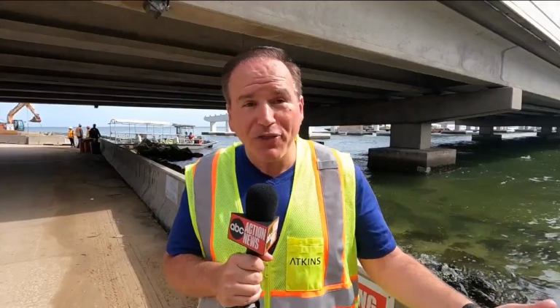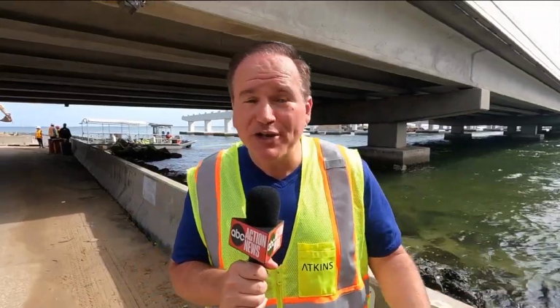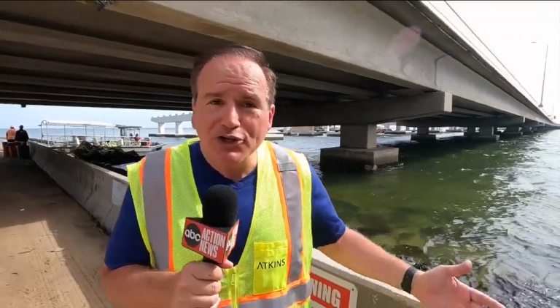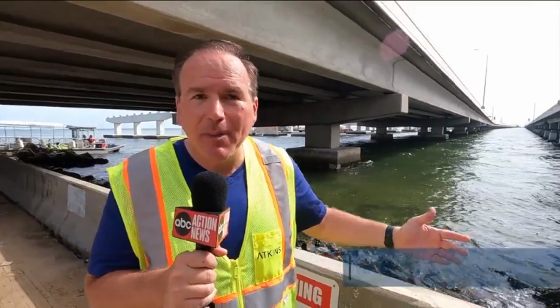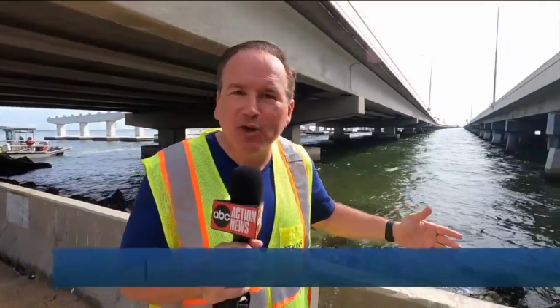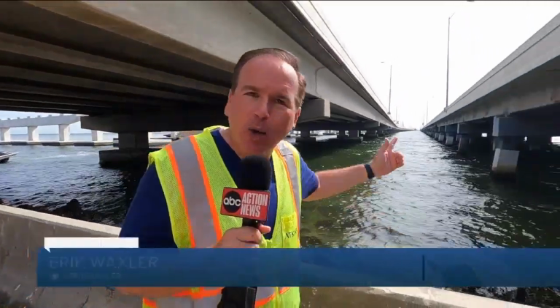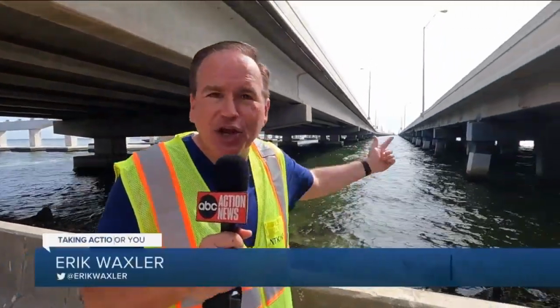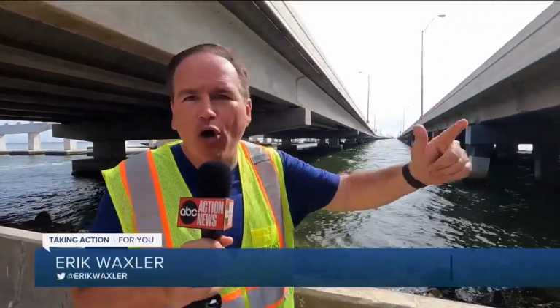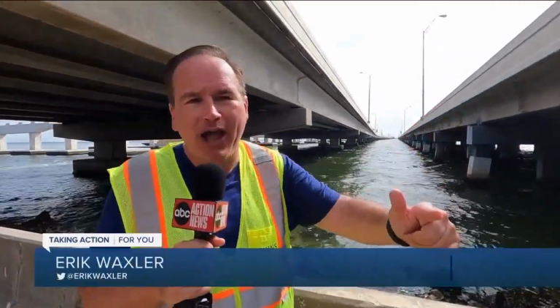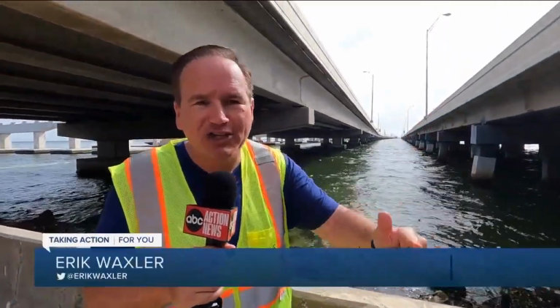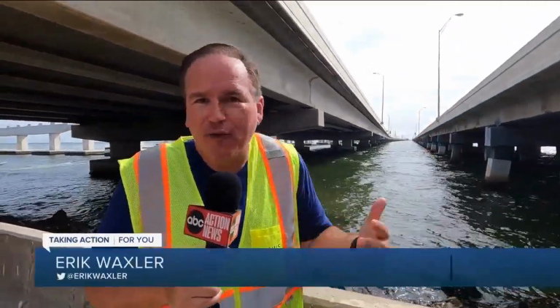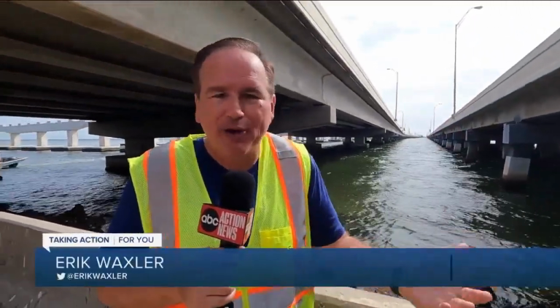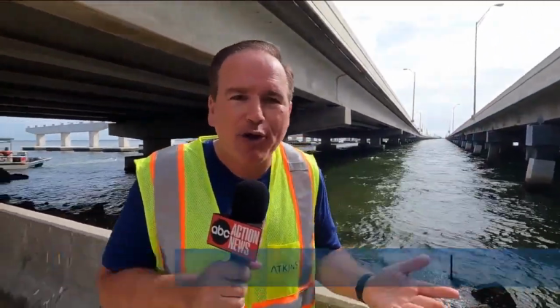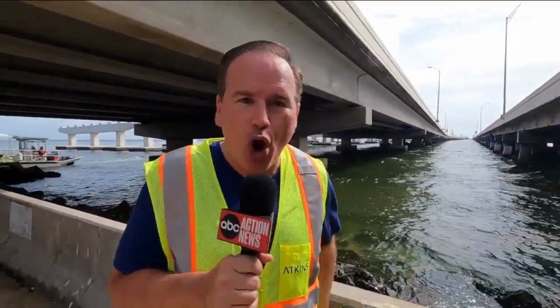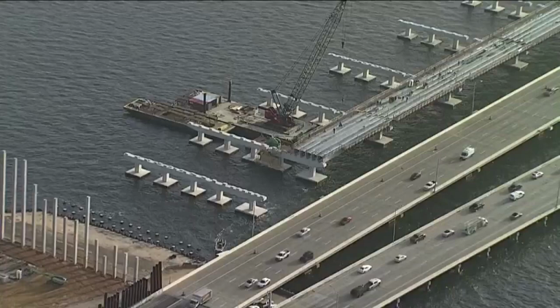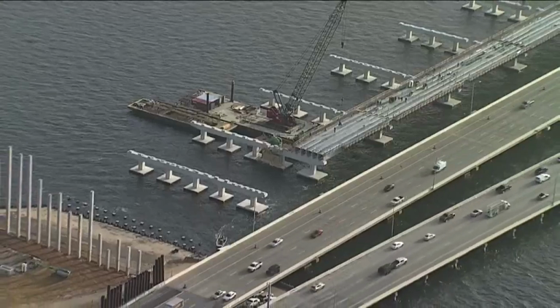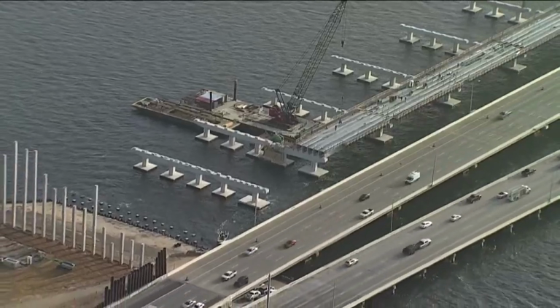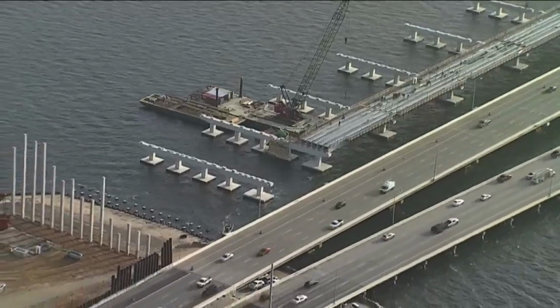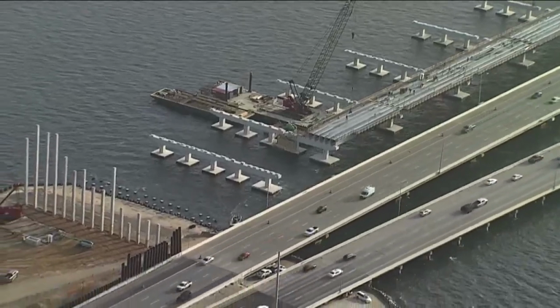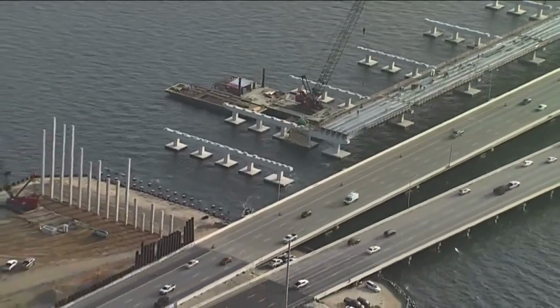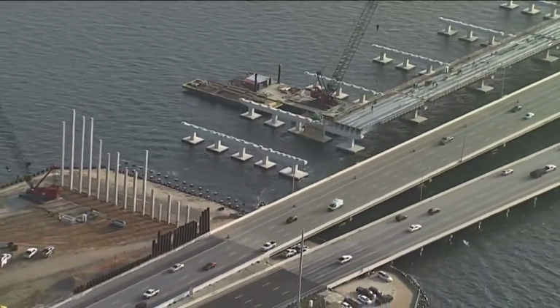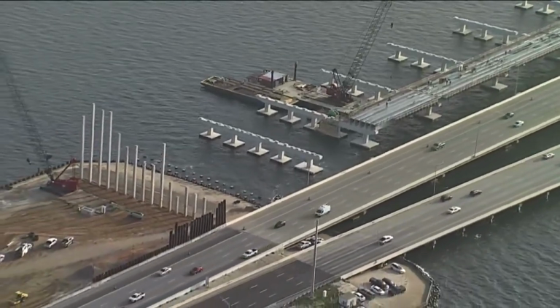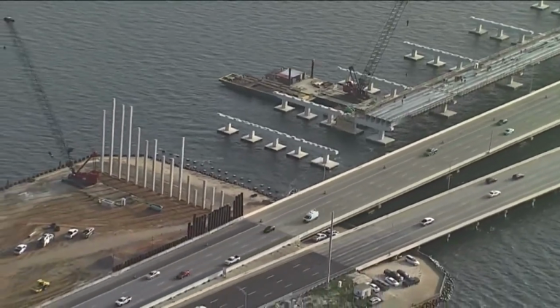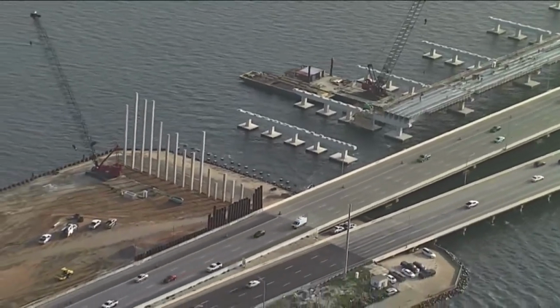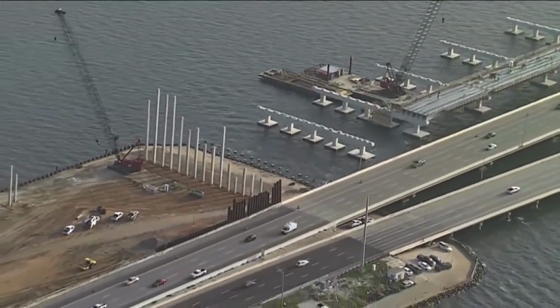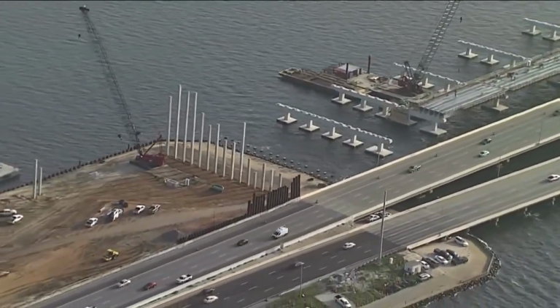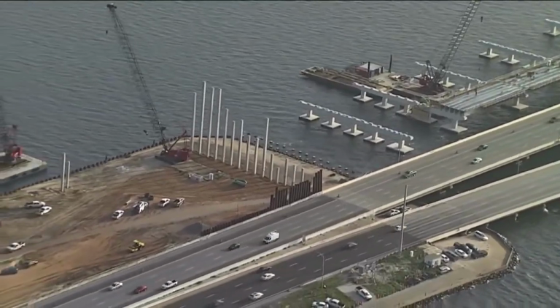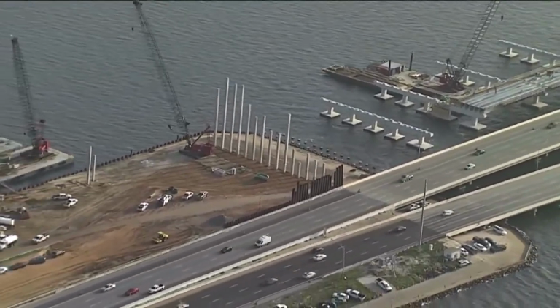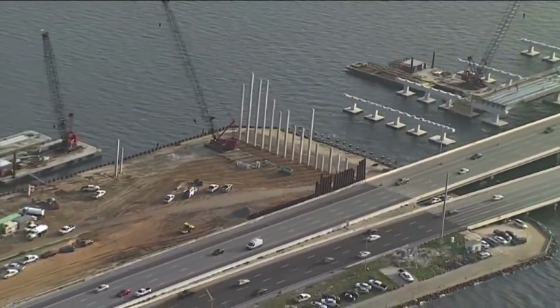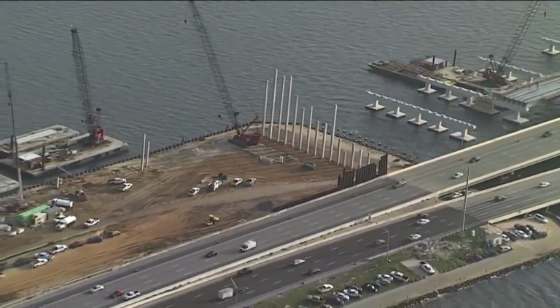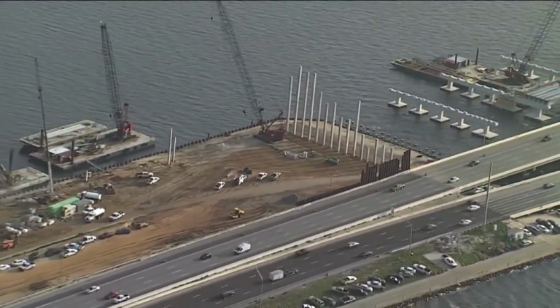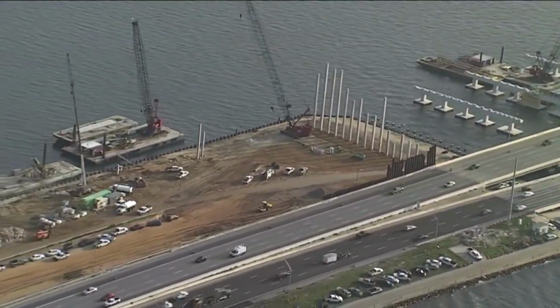Along with the new bridge, there's also going to be a pedestrian walkway that's going to go all the way across for bikers, runners, or walkers. Although the bridge won't be done for a few more years, when the first section is complete in less than a year, engineers say drivers should start to see traffic moving much better.